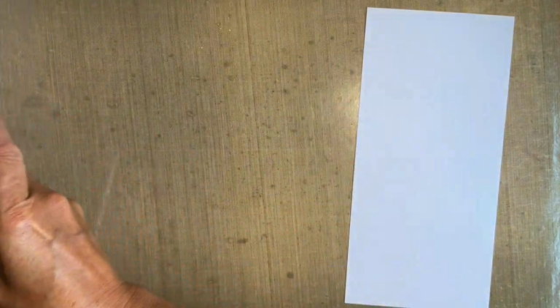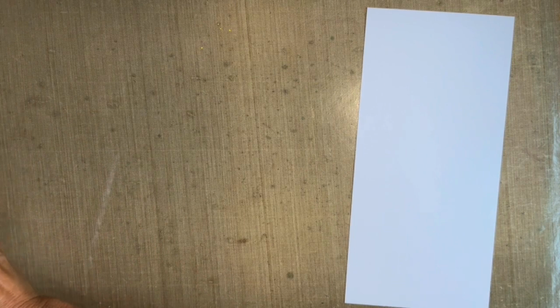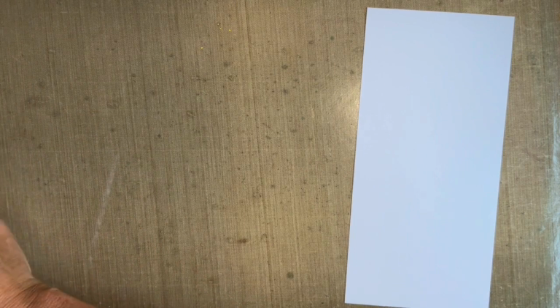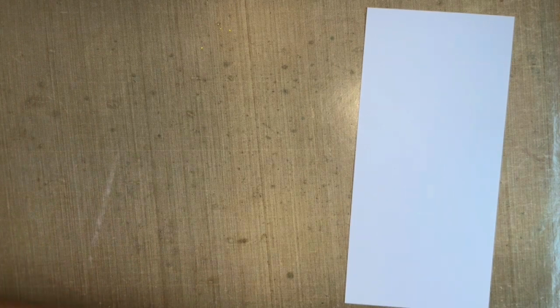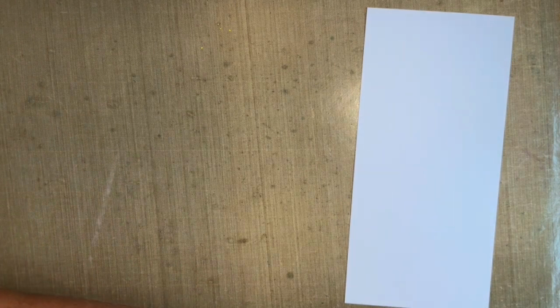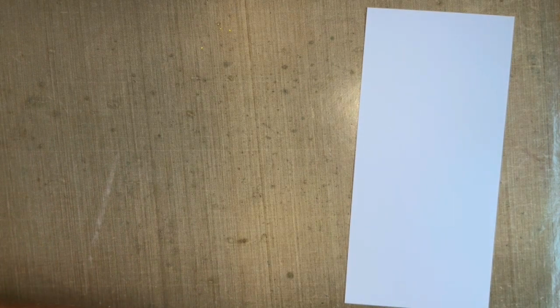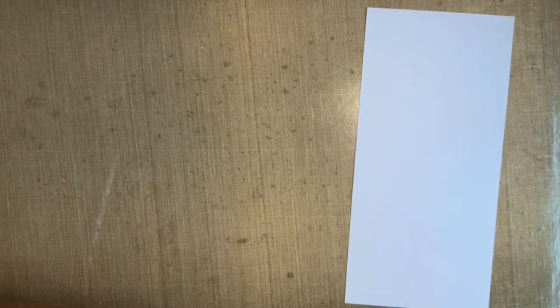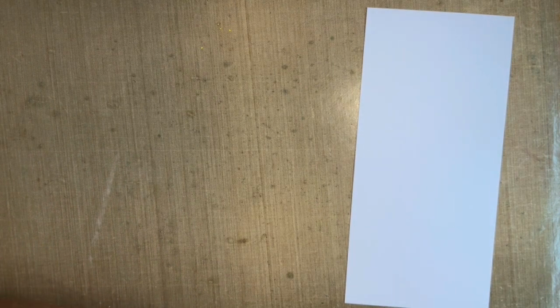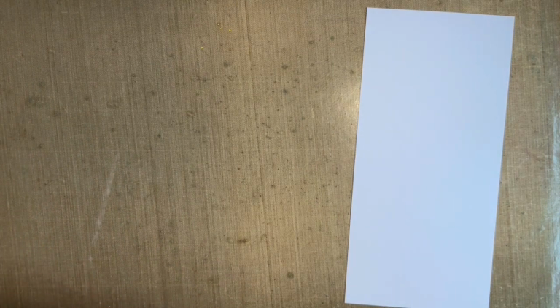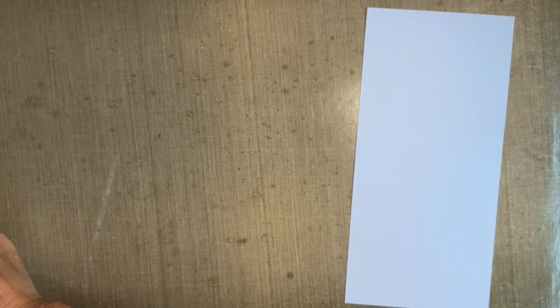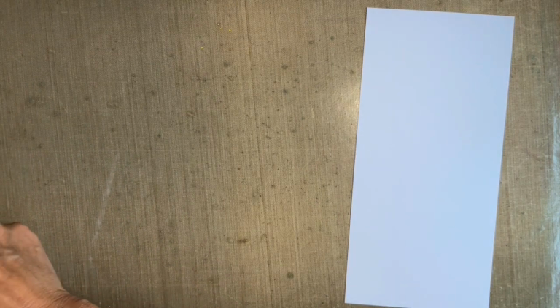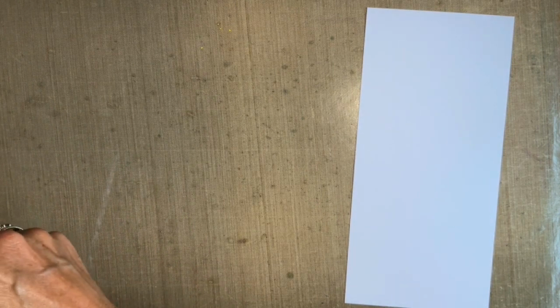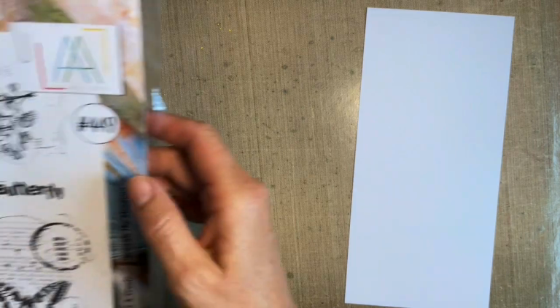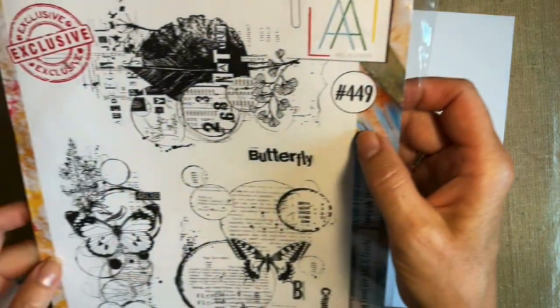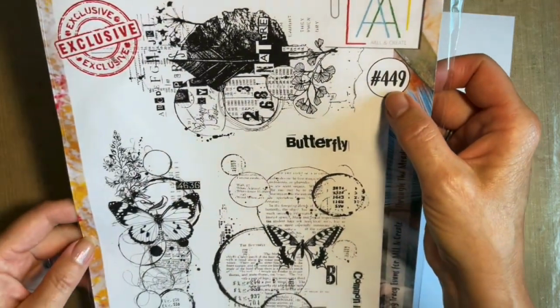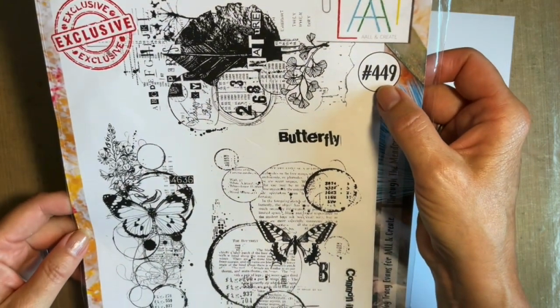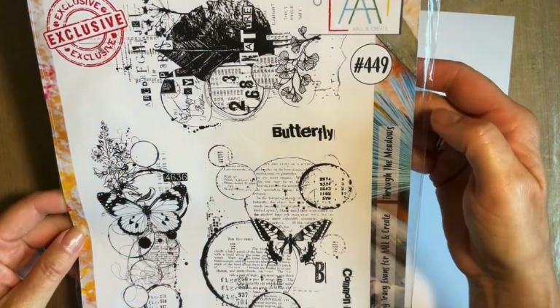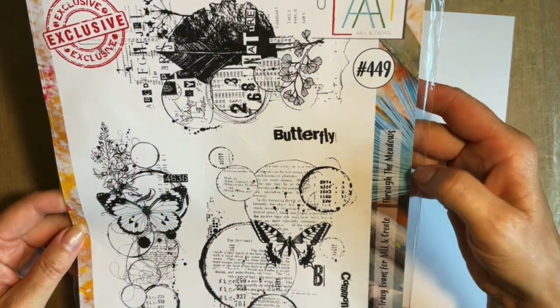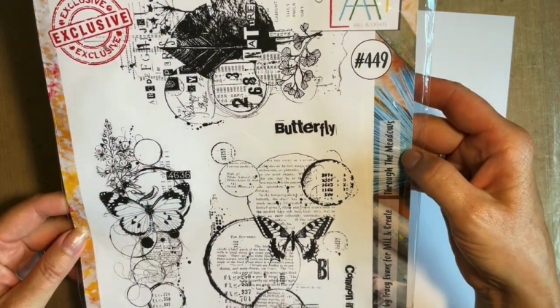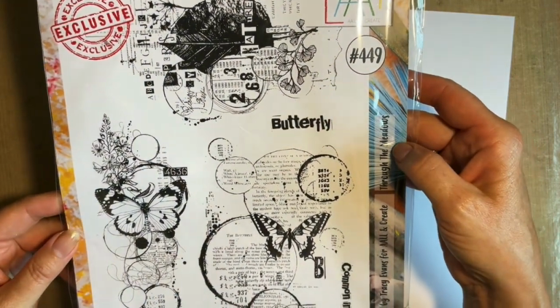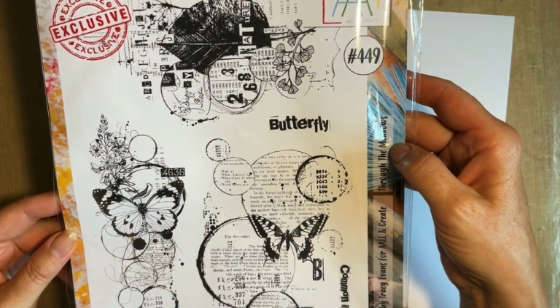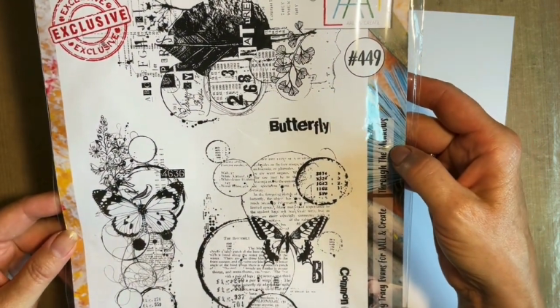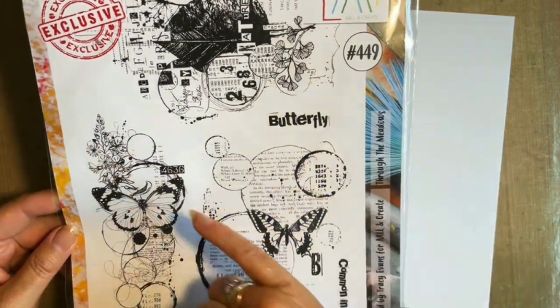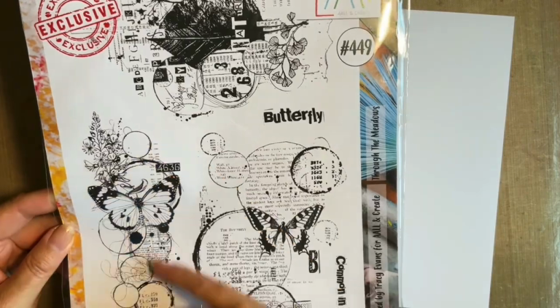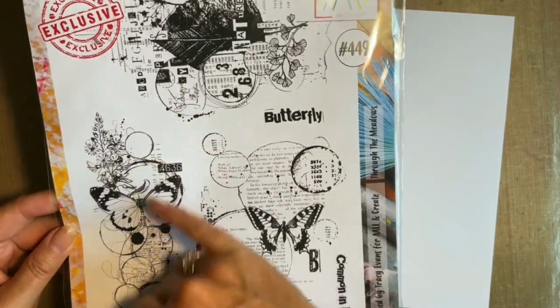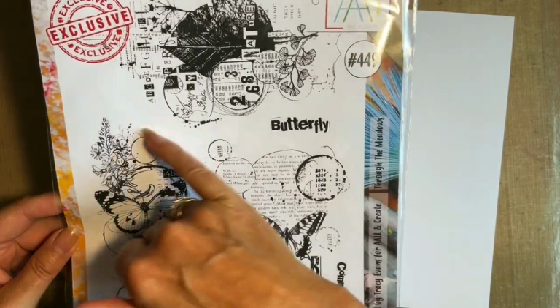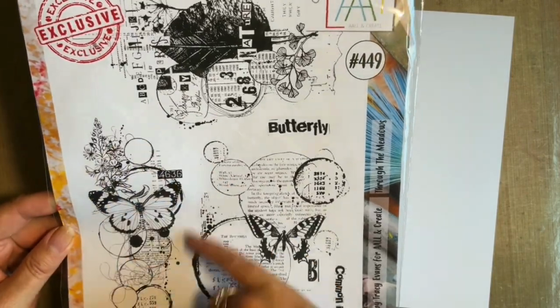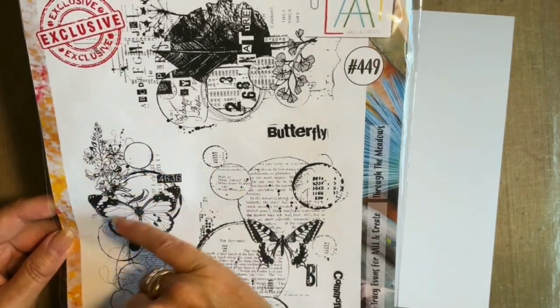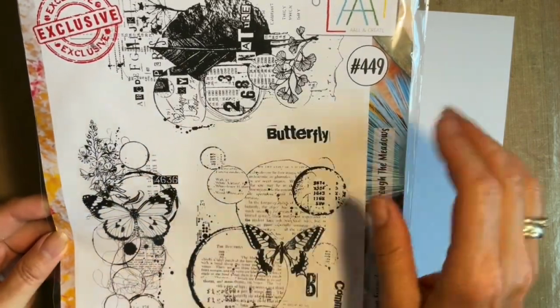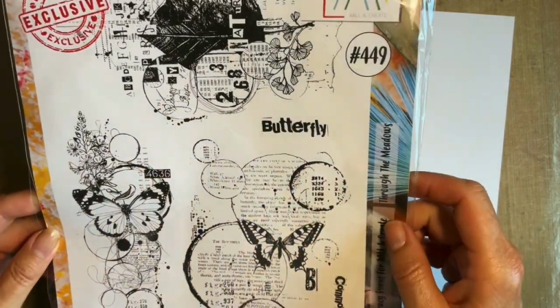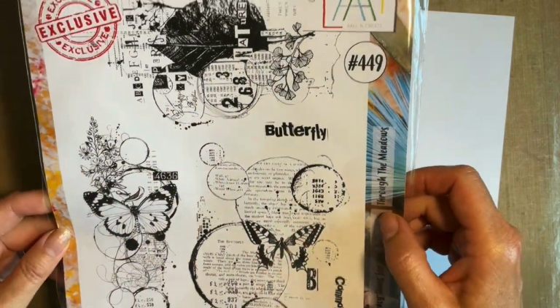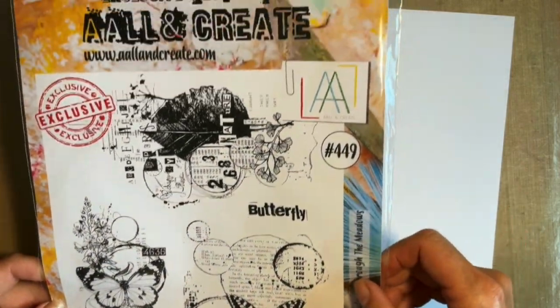The other one is a more recent one. I have used this one before - you know I love this one. This one is 449, that's Through the Meadows, and we're going to use what I call the DL stamp on this stamp set.